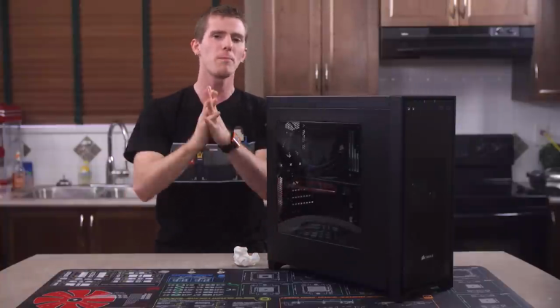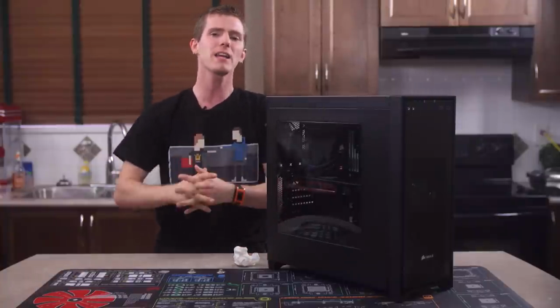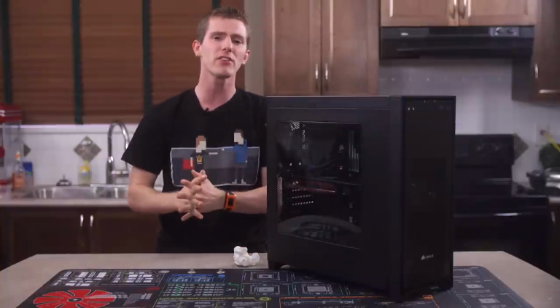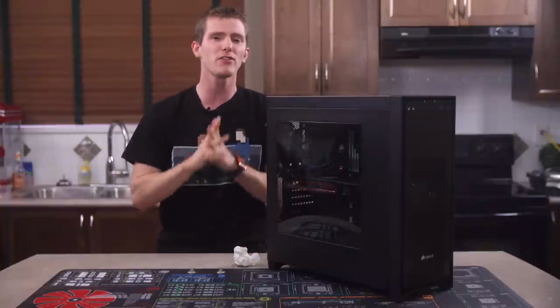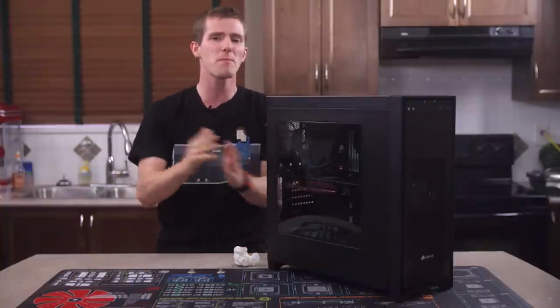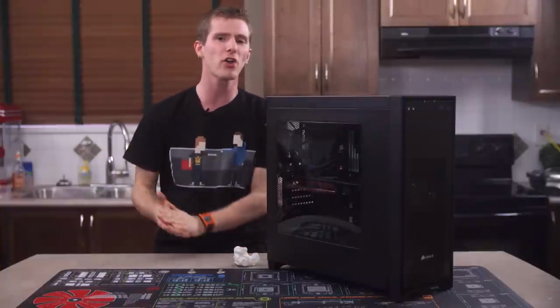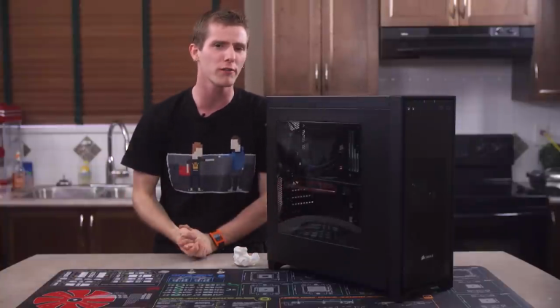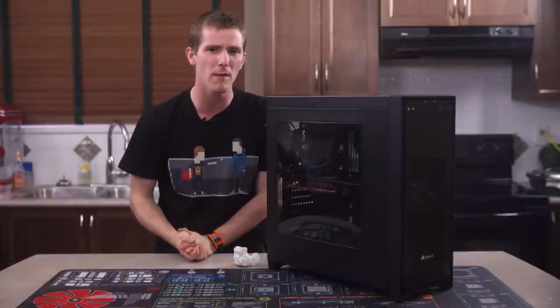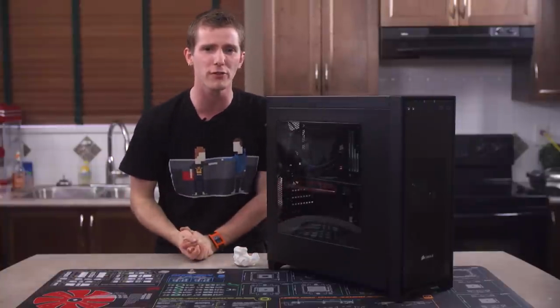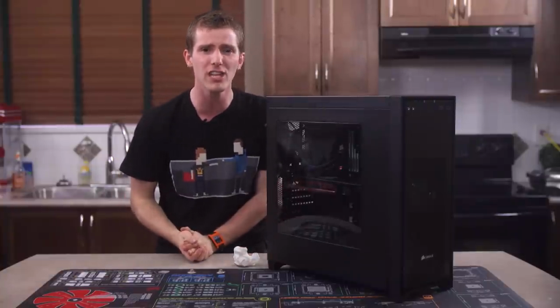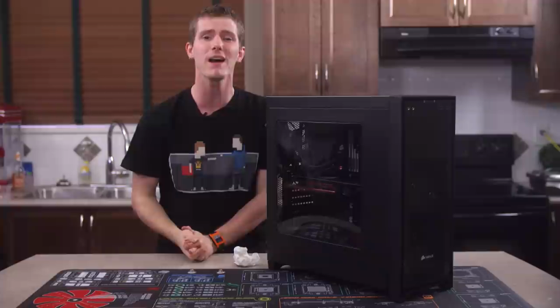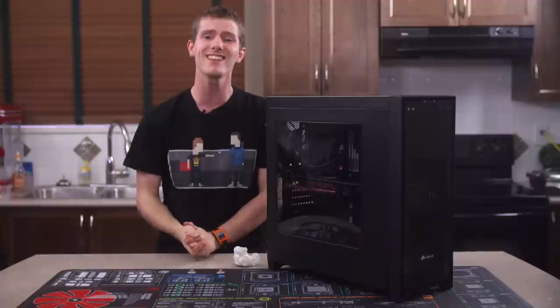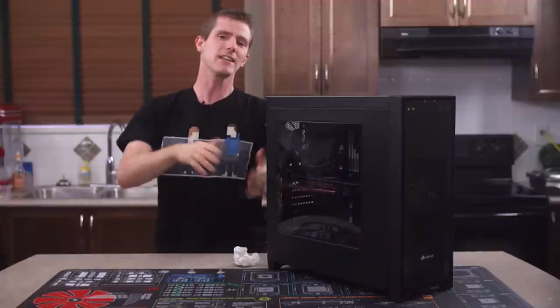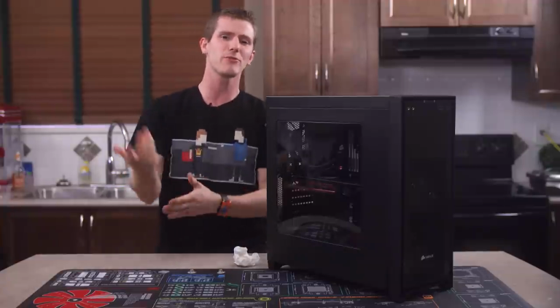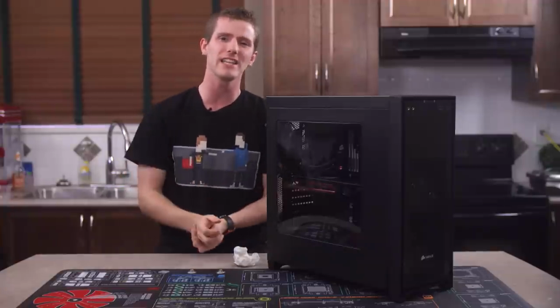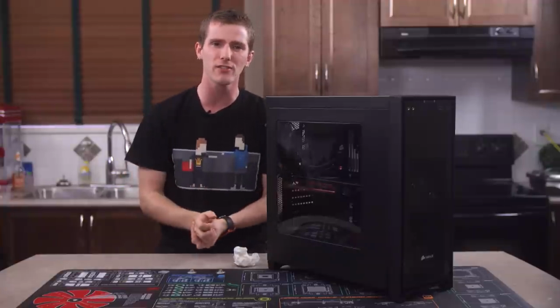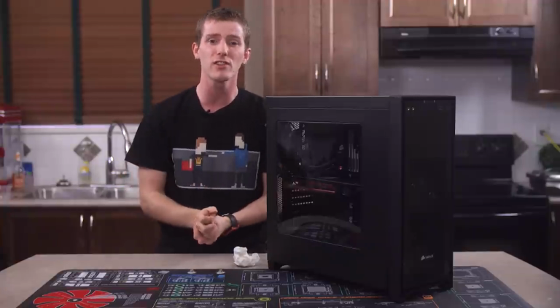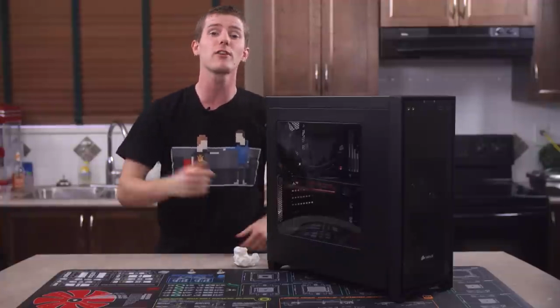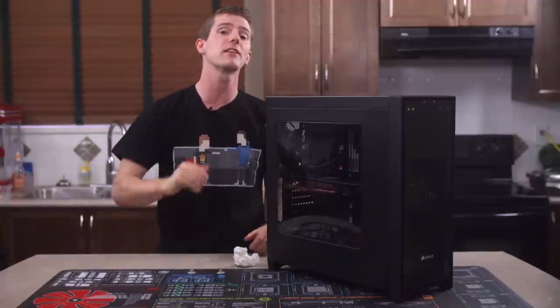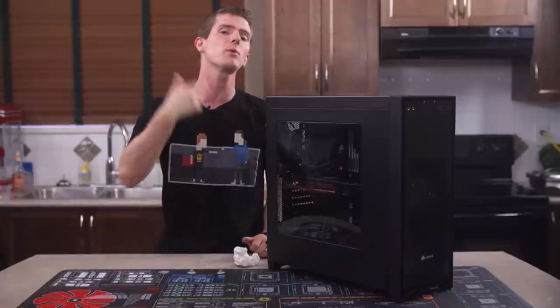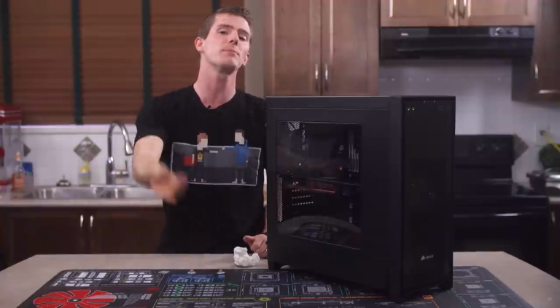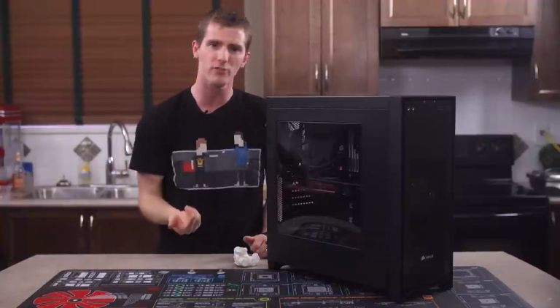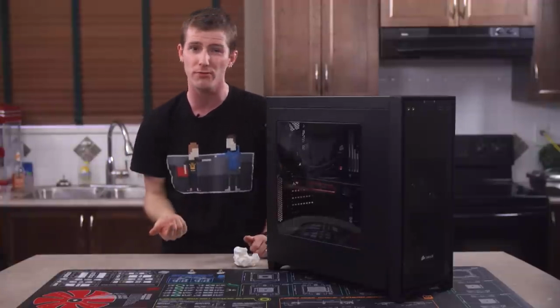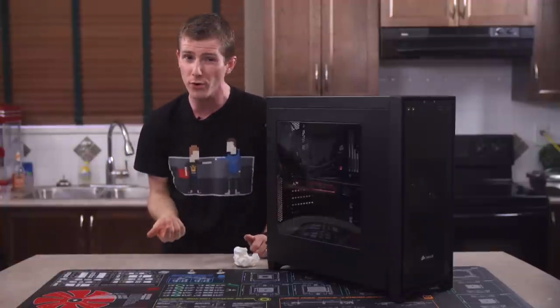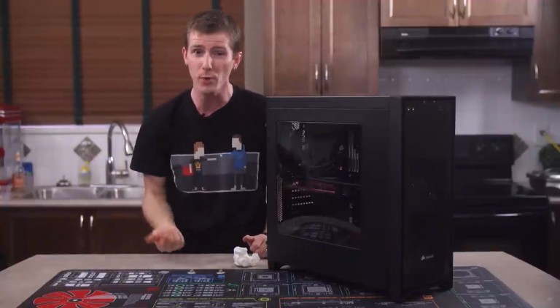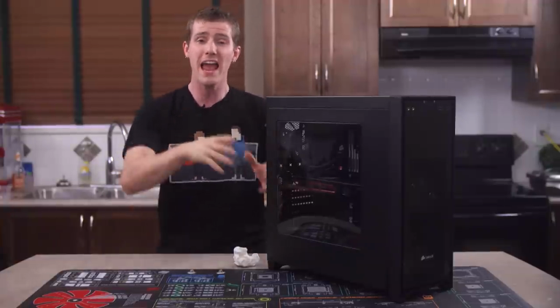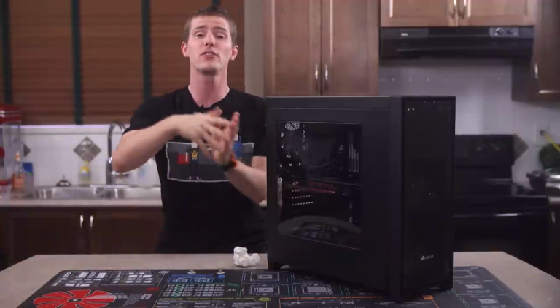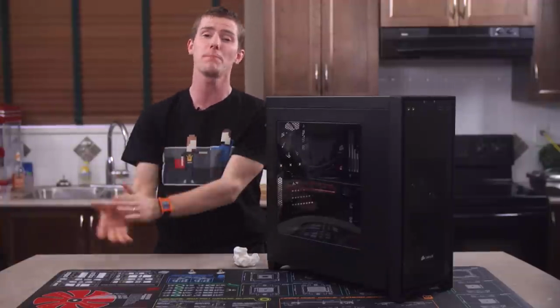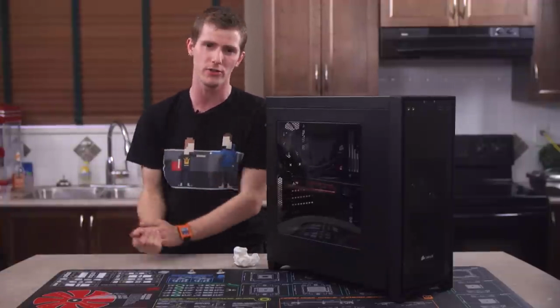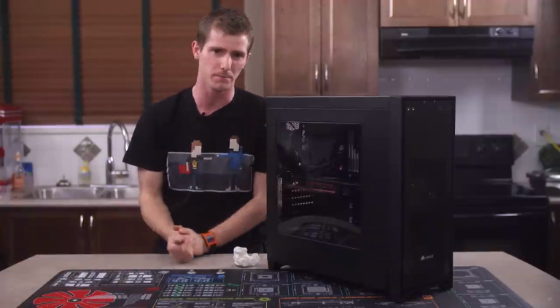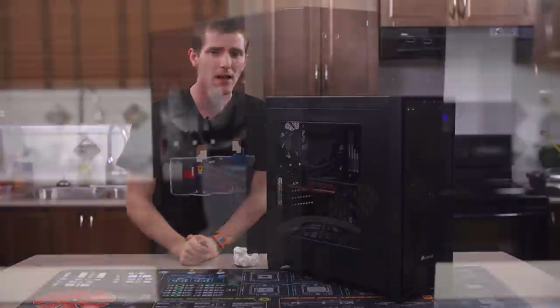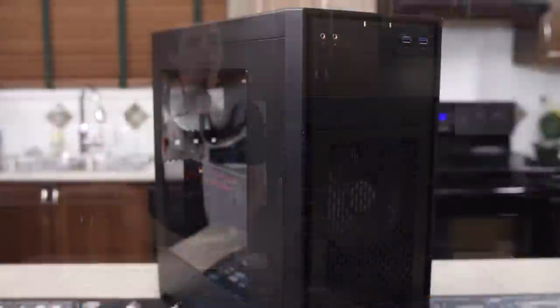The packing material is not the best hard foam I've ever seen, but it's not really a concern unless you're having someone else build your system for you and then ship it to you.